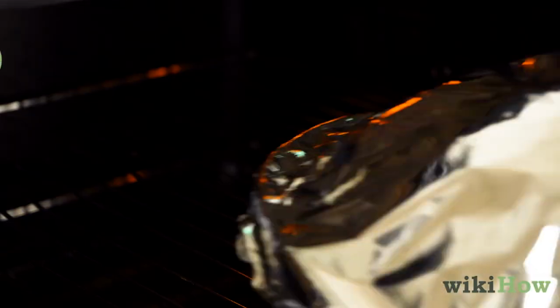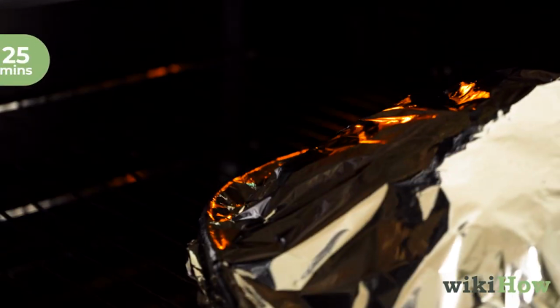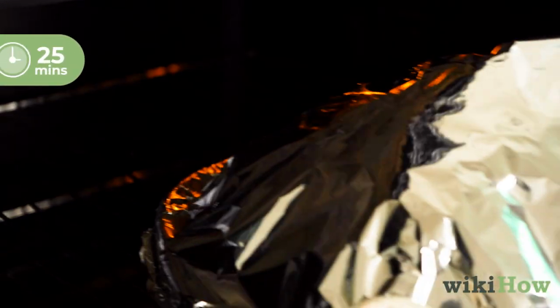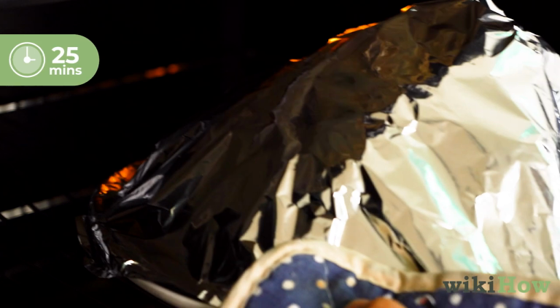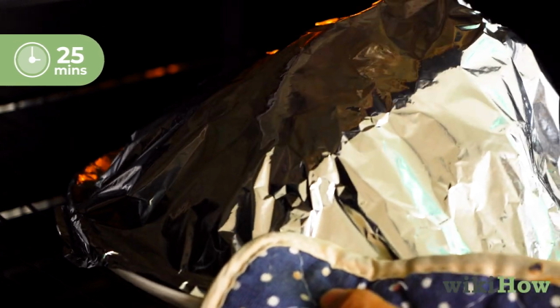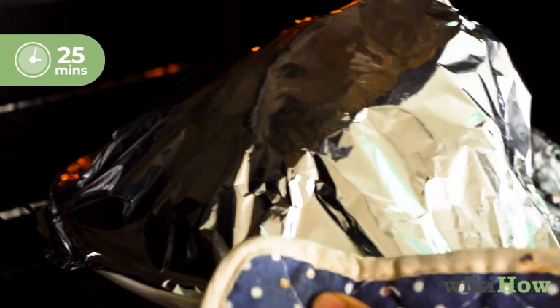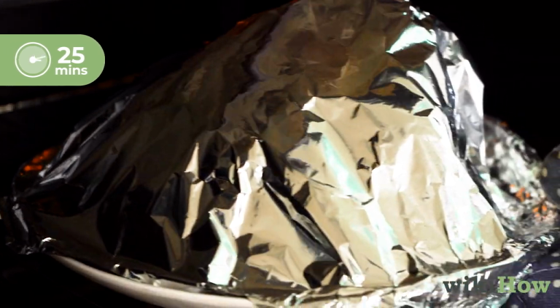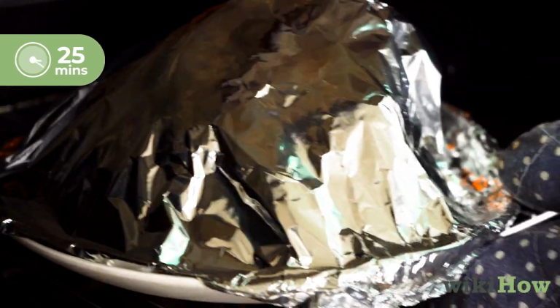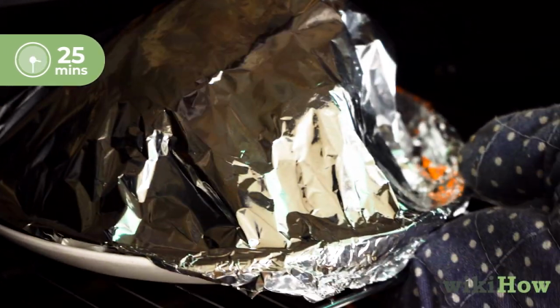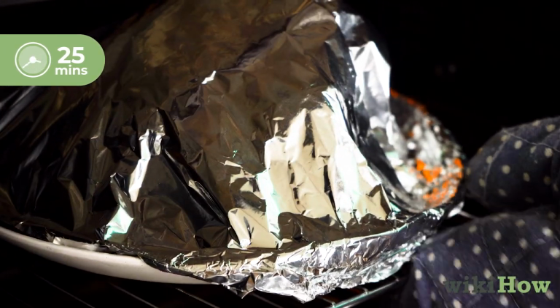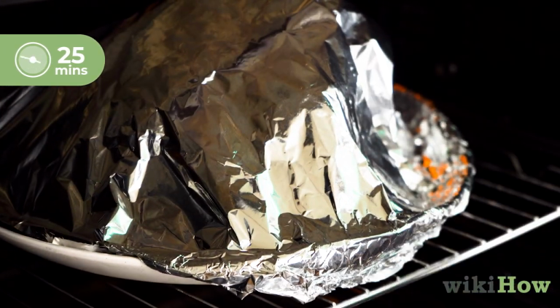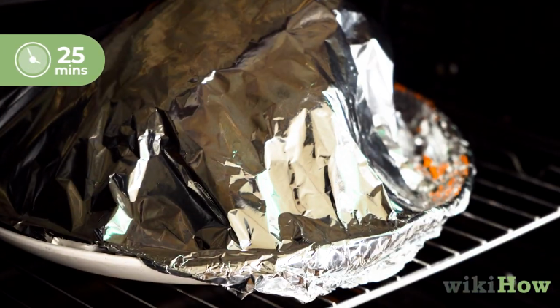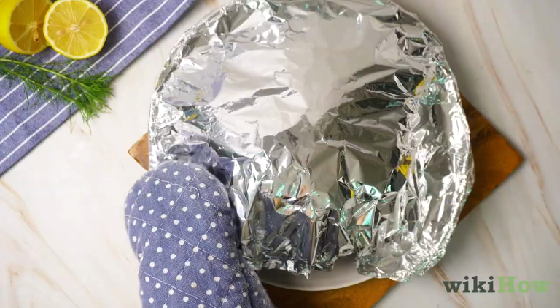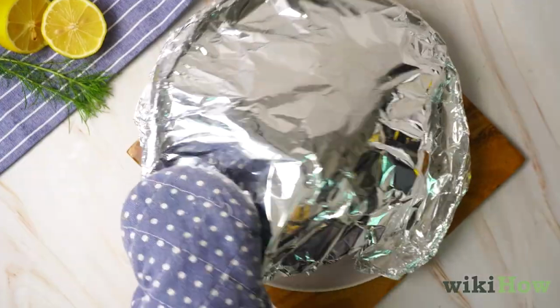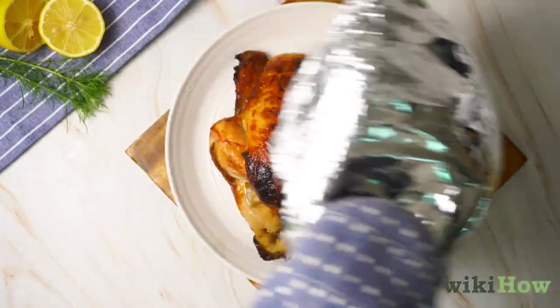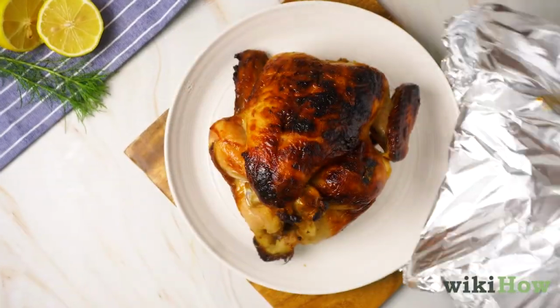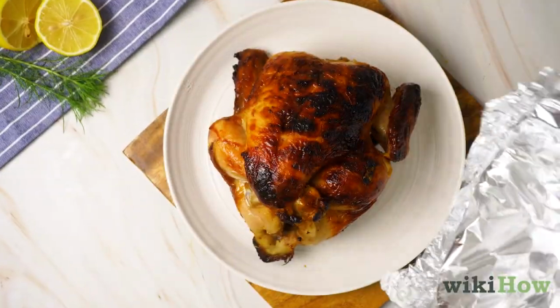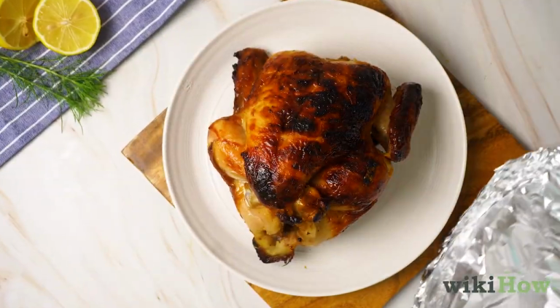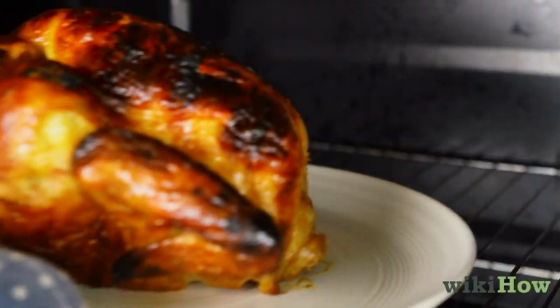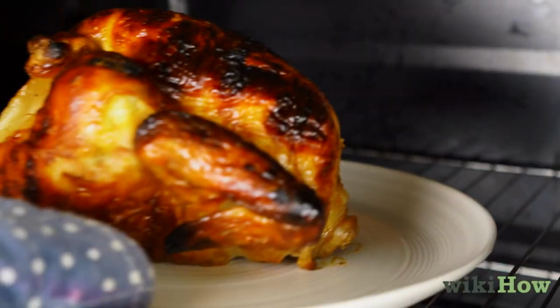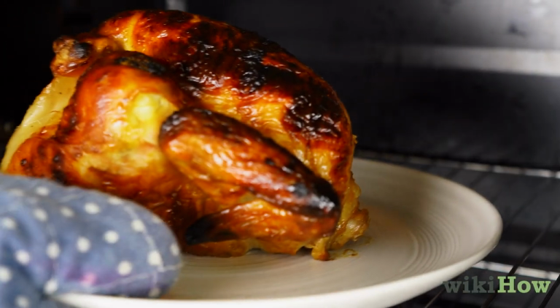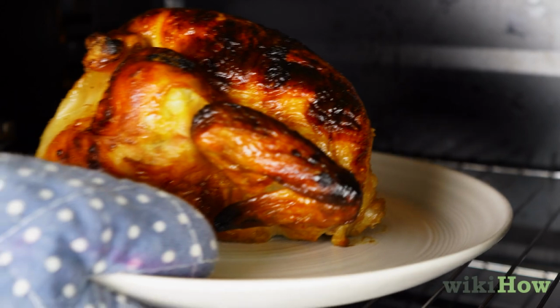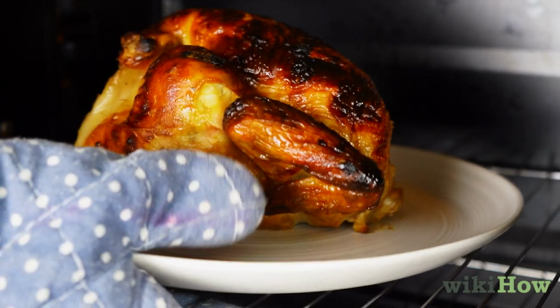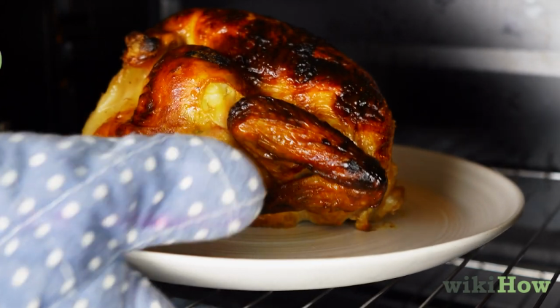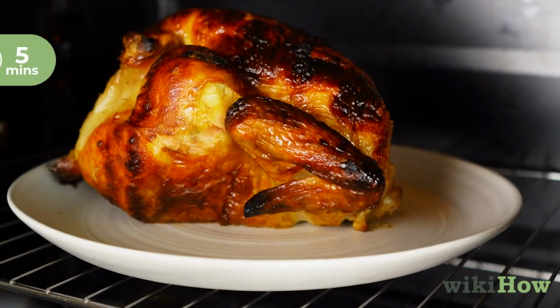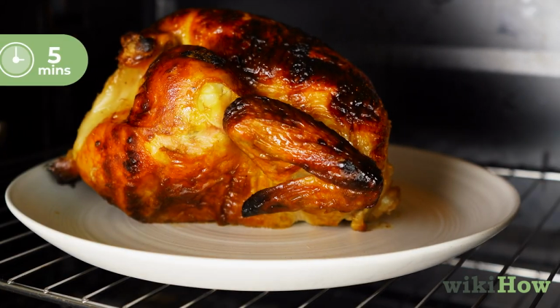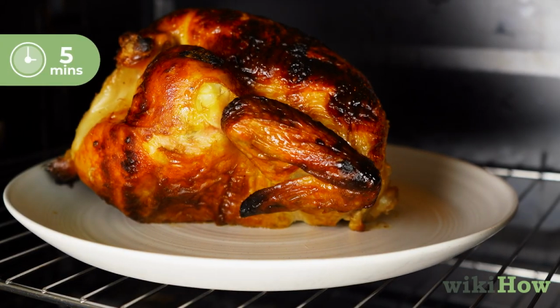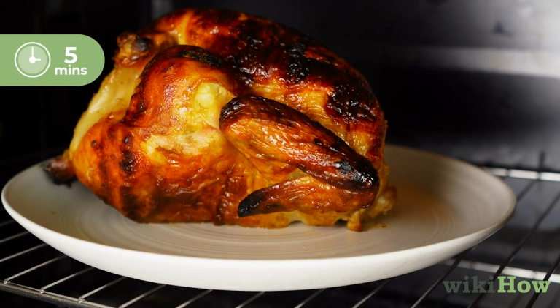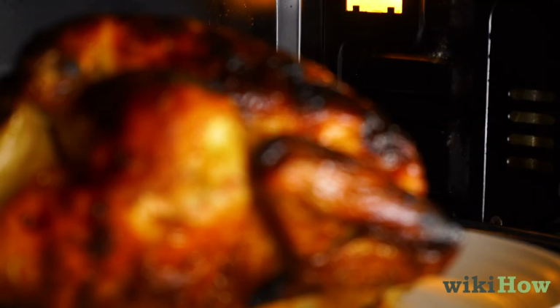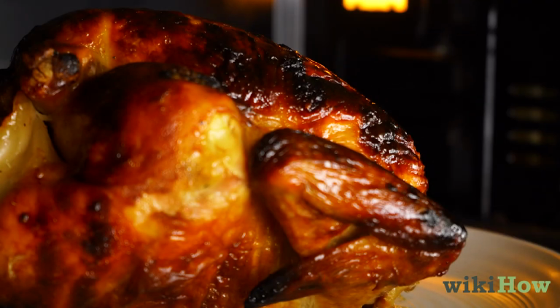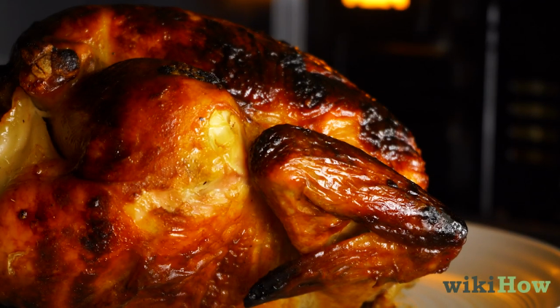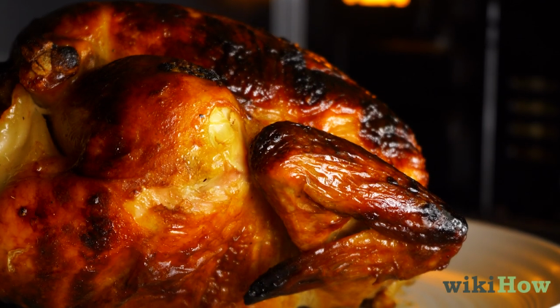Roast the chicken for 25 minutes. Then remove the foil and let the chicken bake for an additional 5 minutes so the skin is crispy.